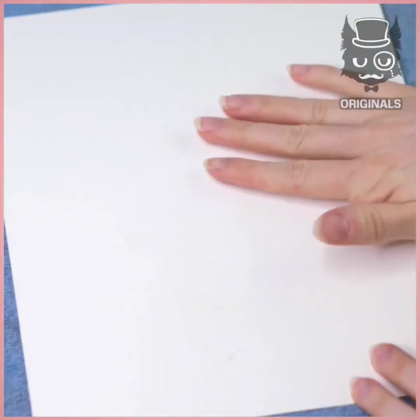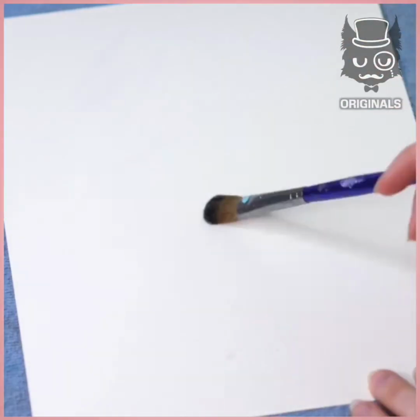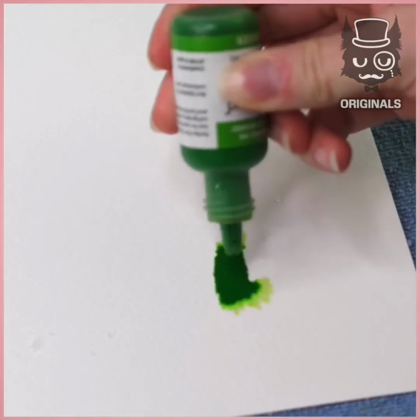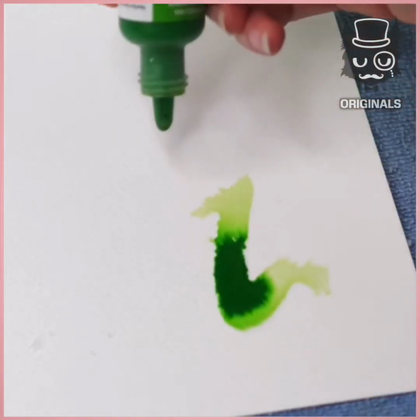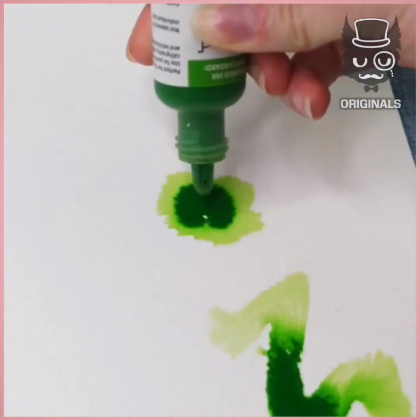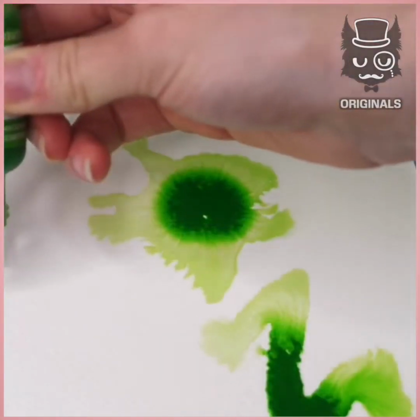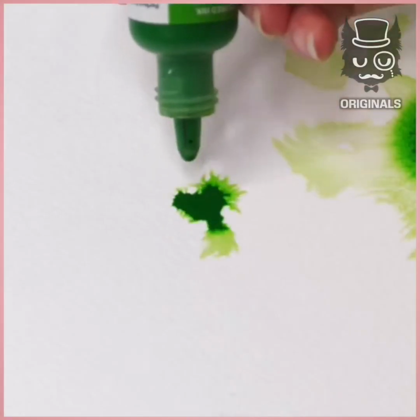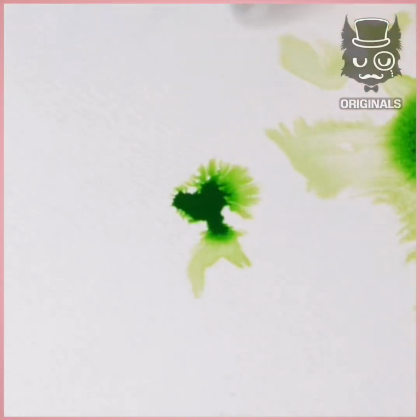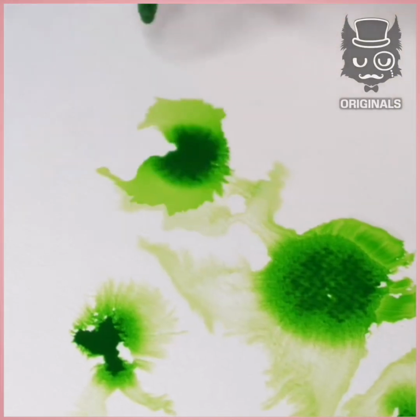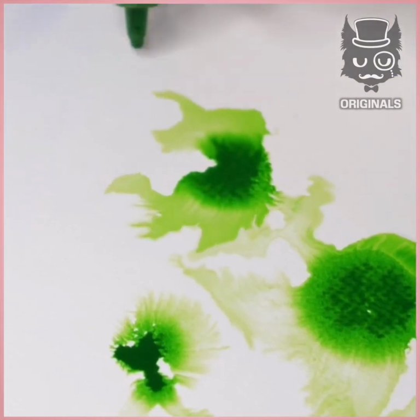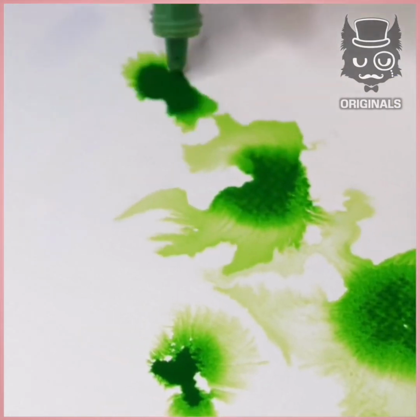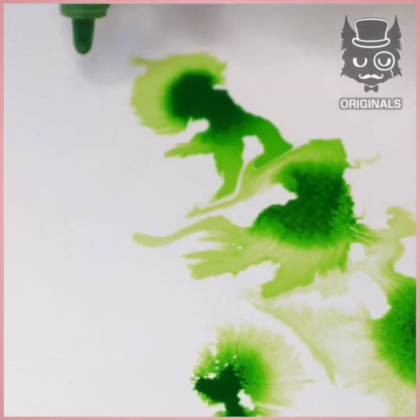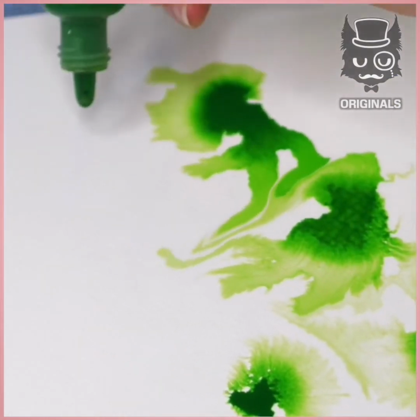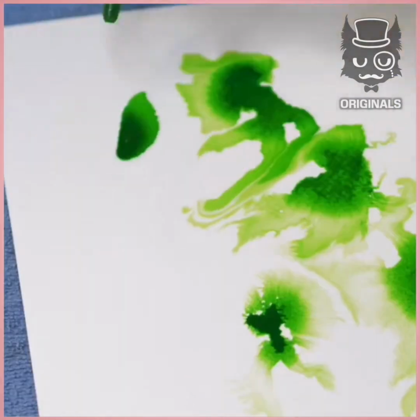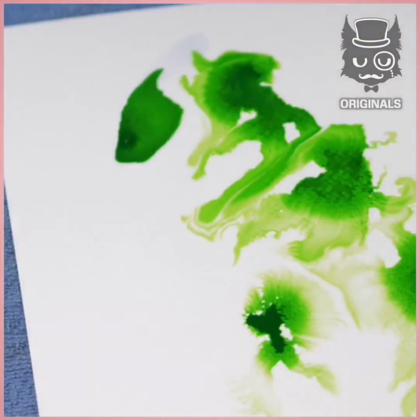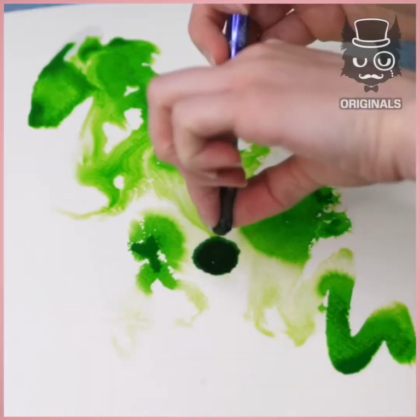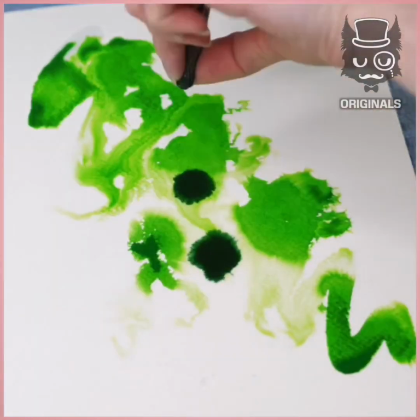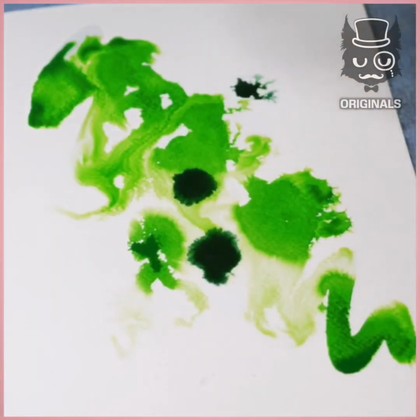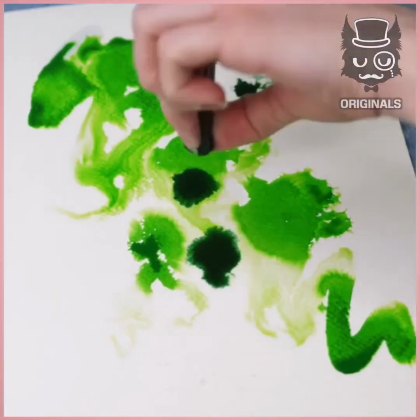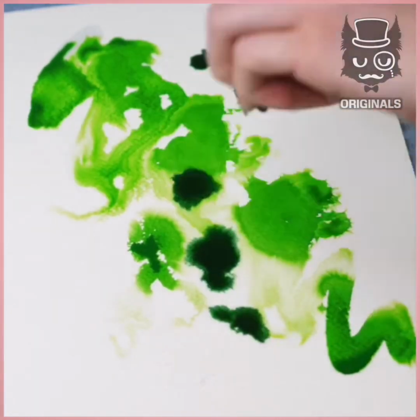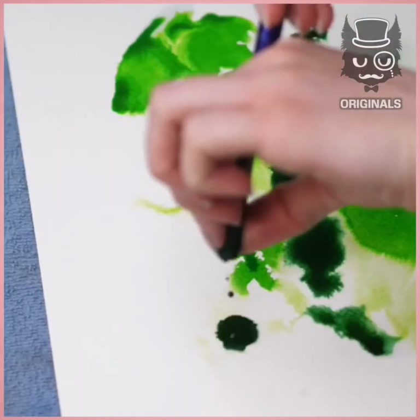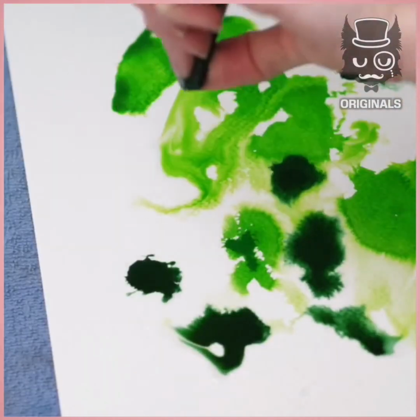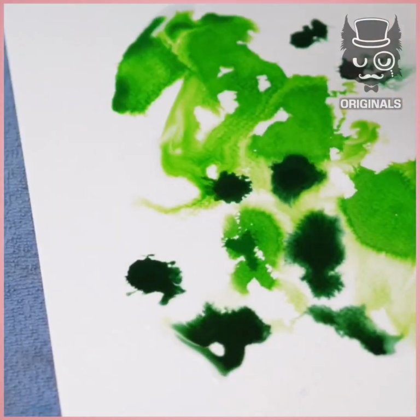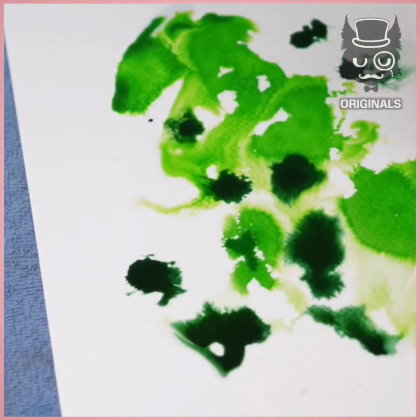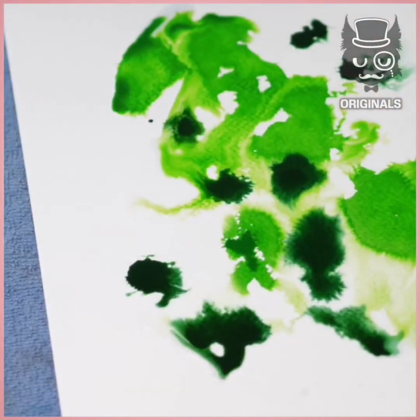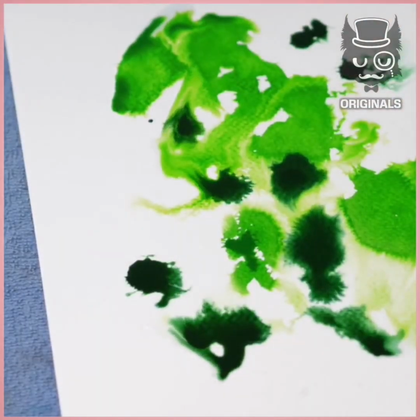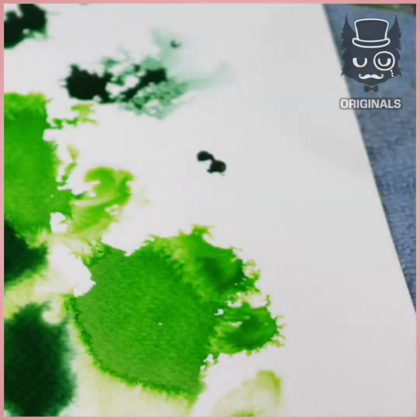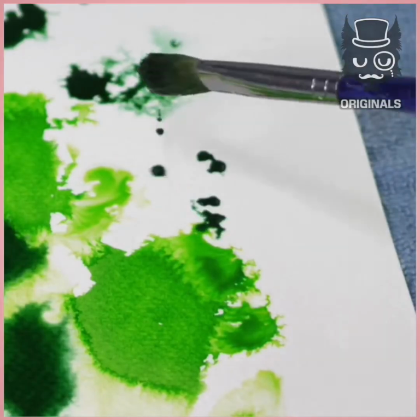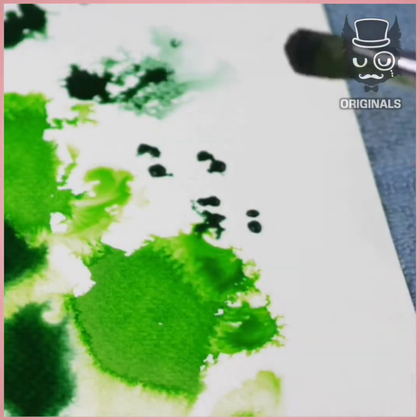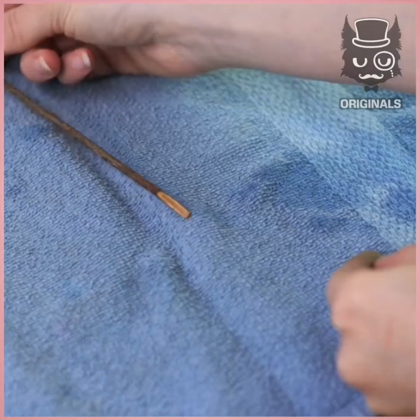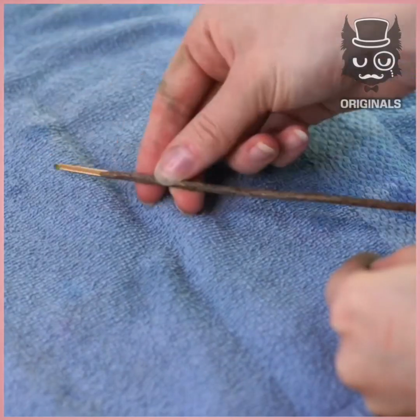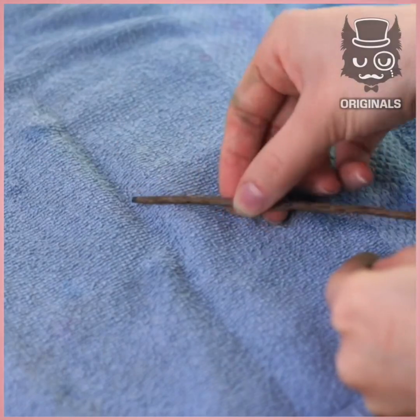We're then going to be using the same technique for this one. Applying water on top of your canvas and again splashing some drops of colored ink on top of it. We're using green this time. Doing the same with our brush — splash the colors.